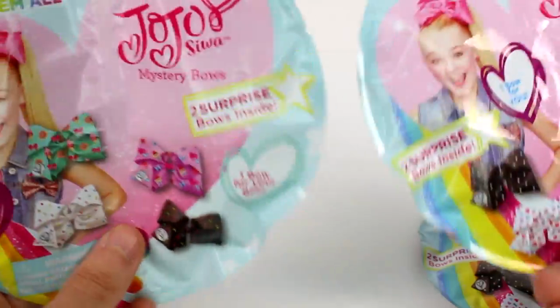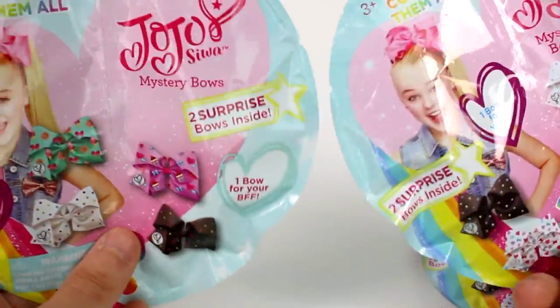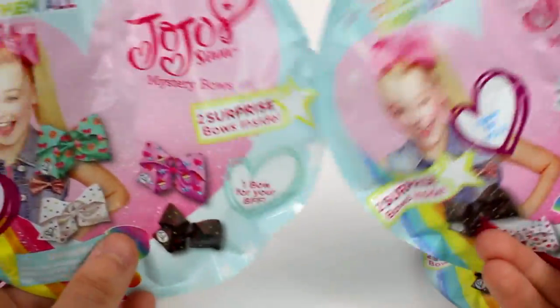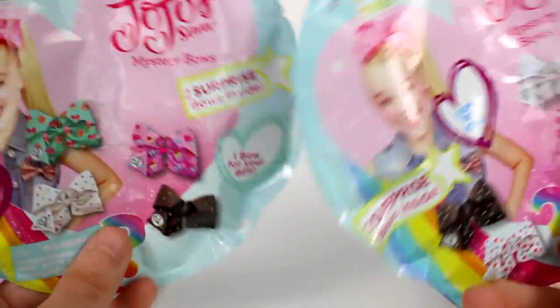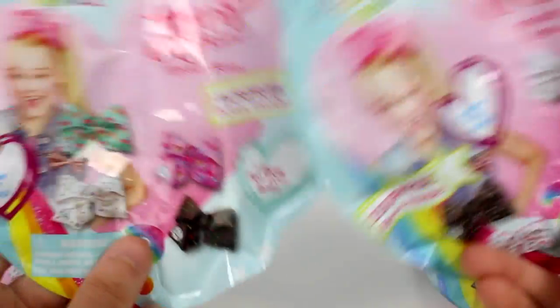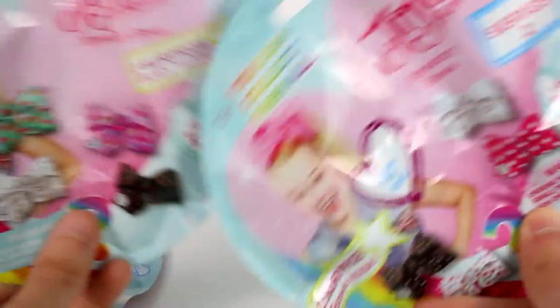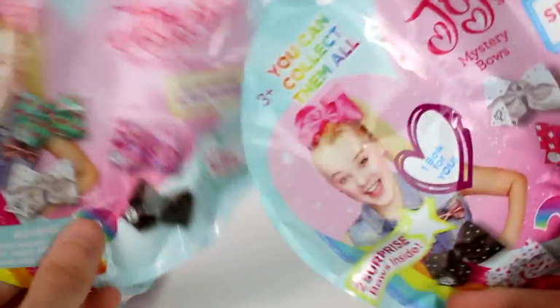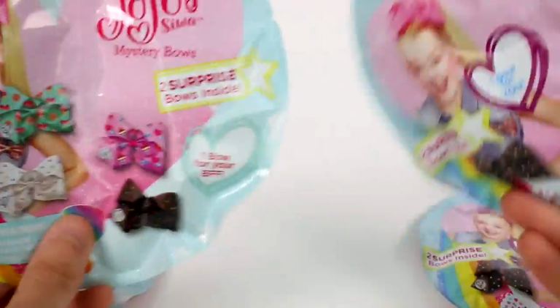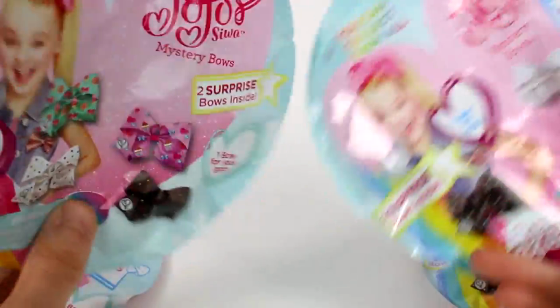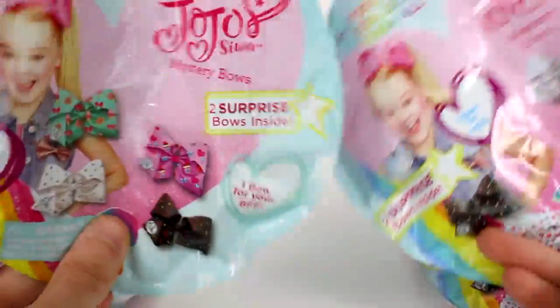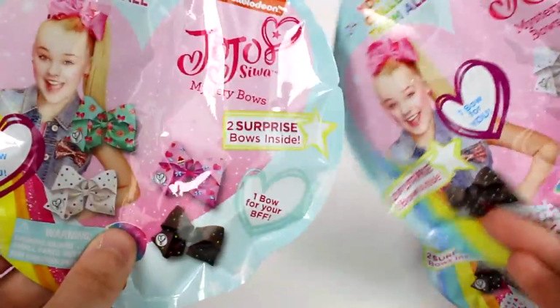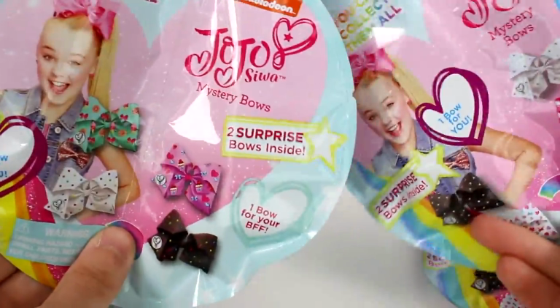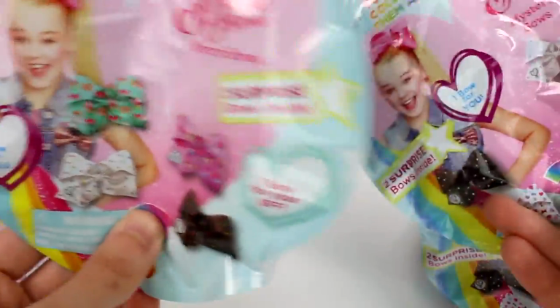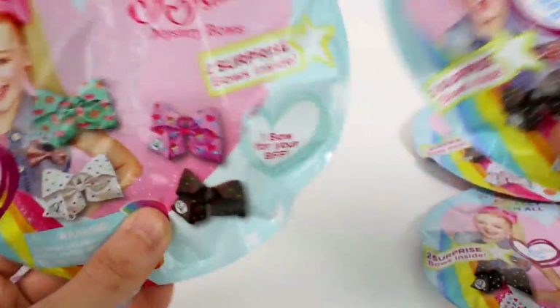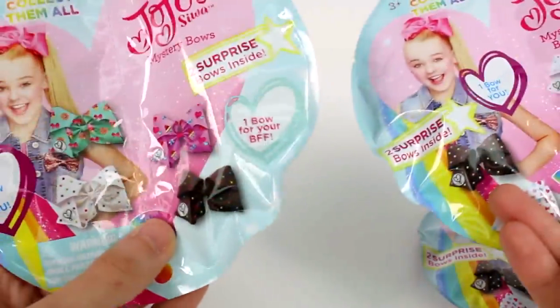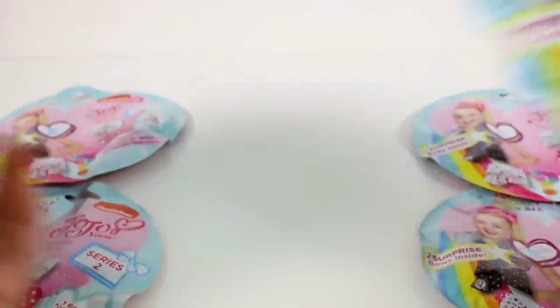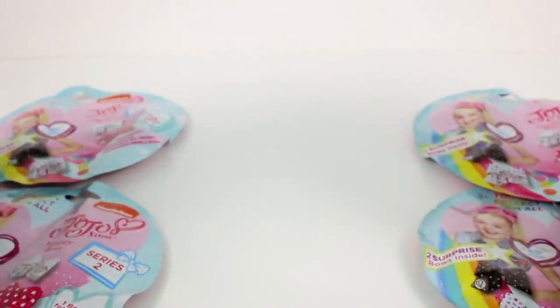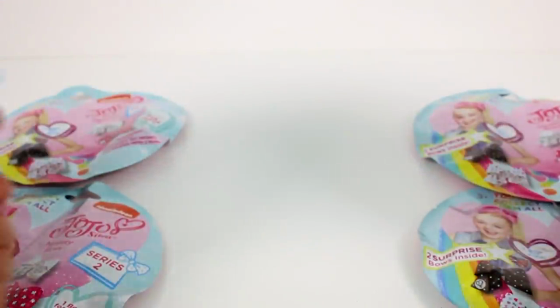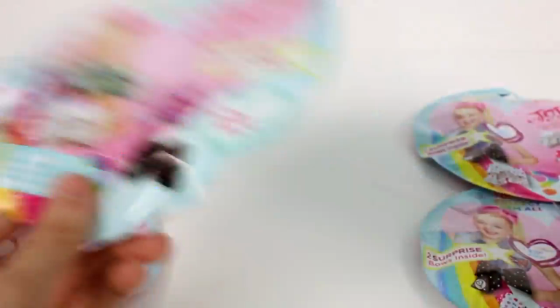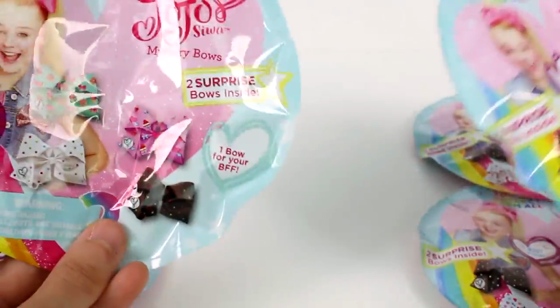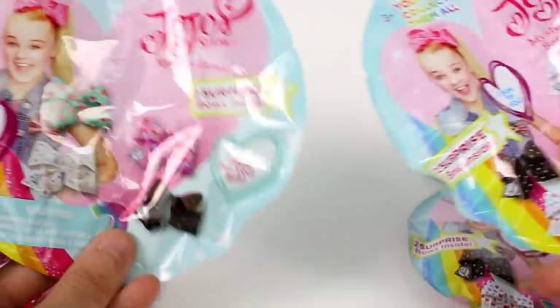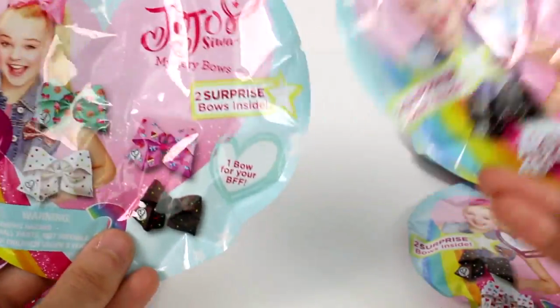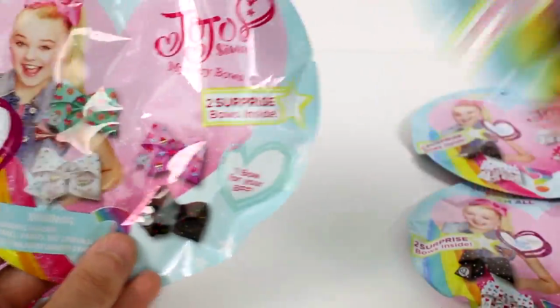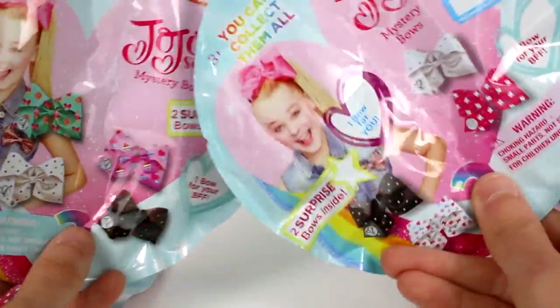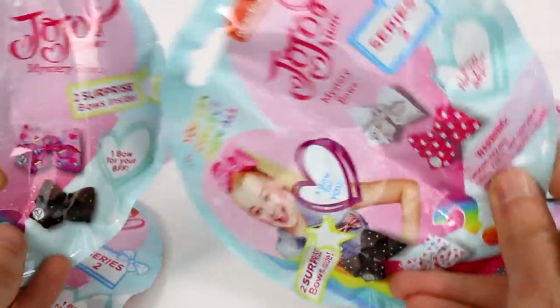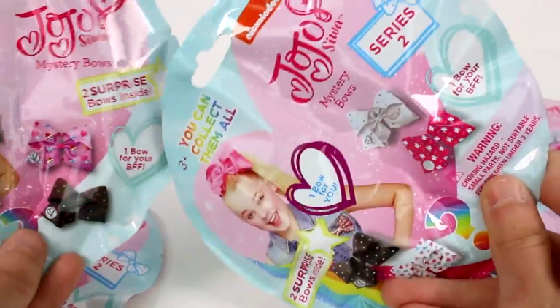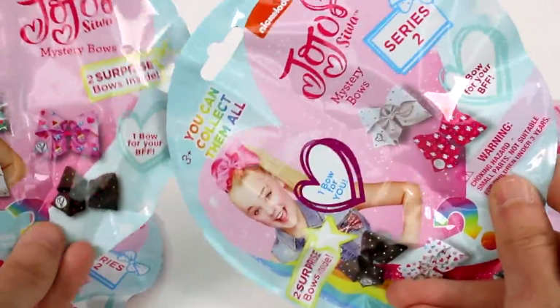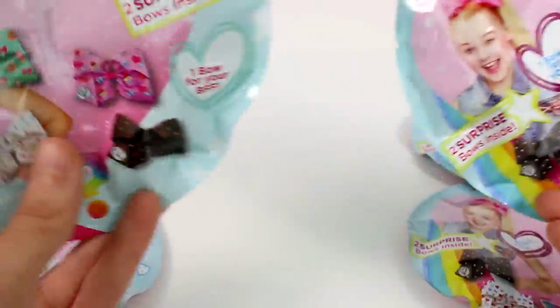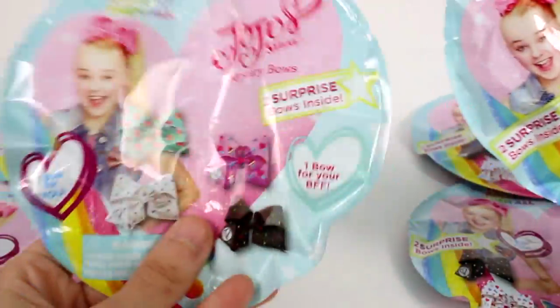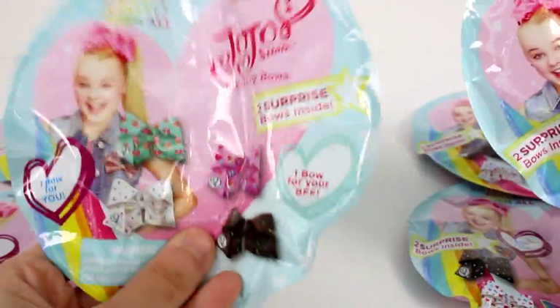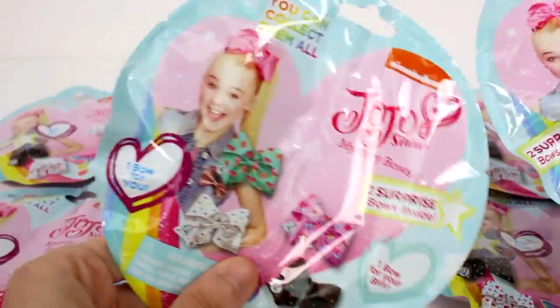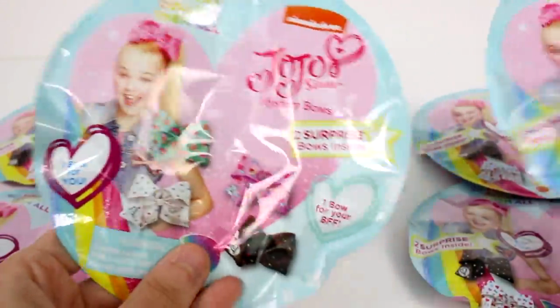Hi everyone, it's Tiffany and I am here with Jojo Bow Blind Bags. I want to thank the company for sending these to me. We have six of them to open up today — five of the Series 2 and one of the Series 1.